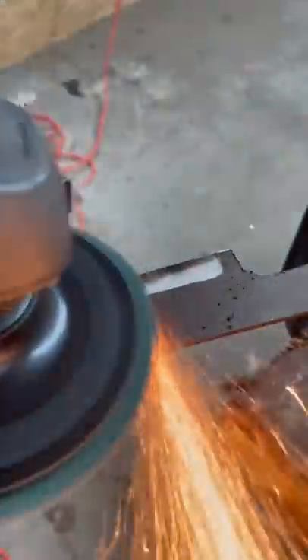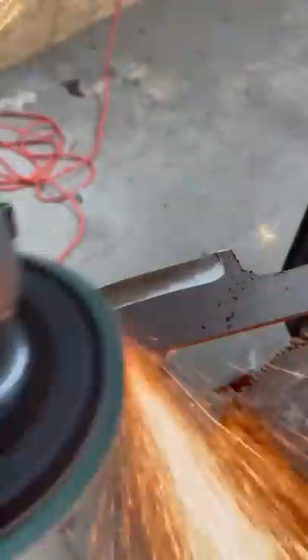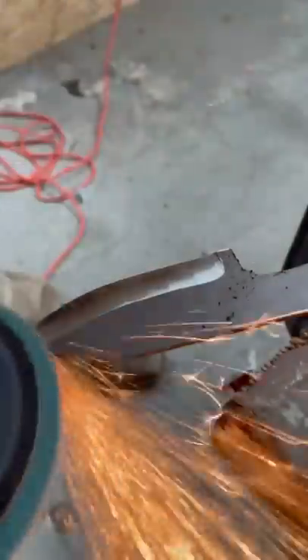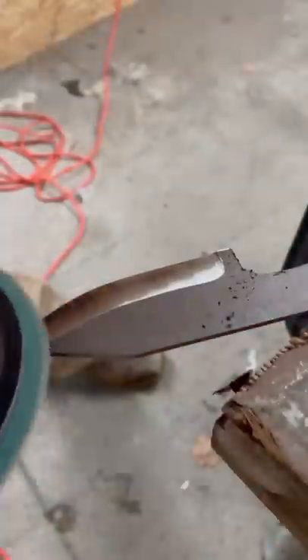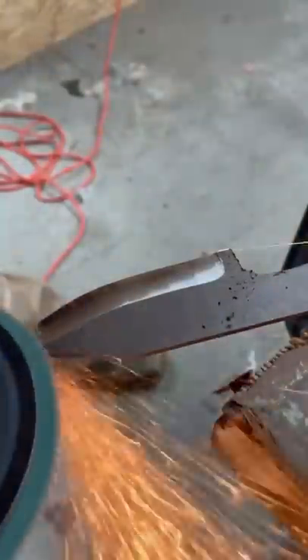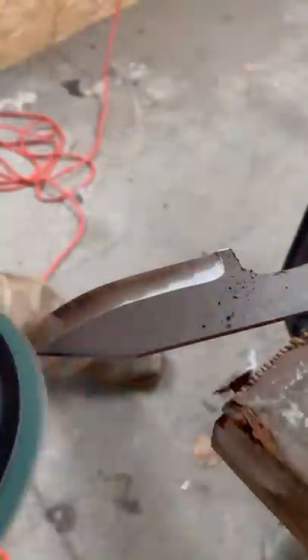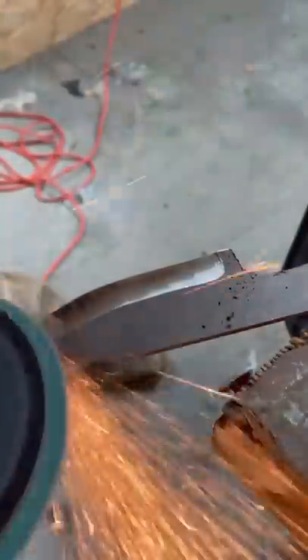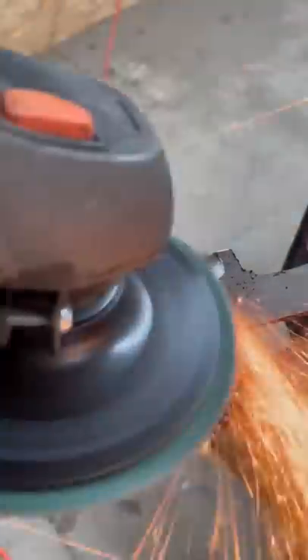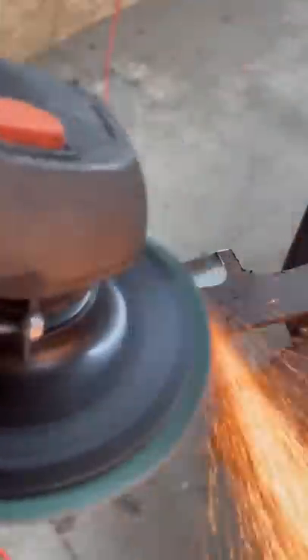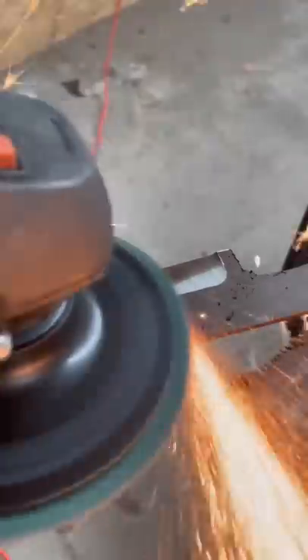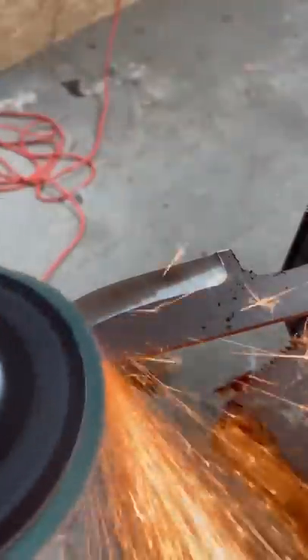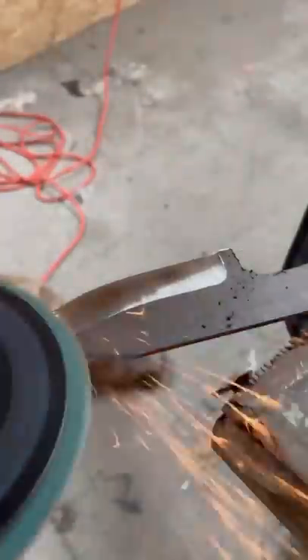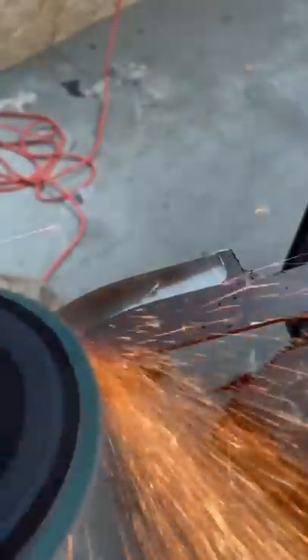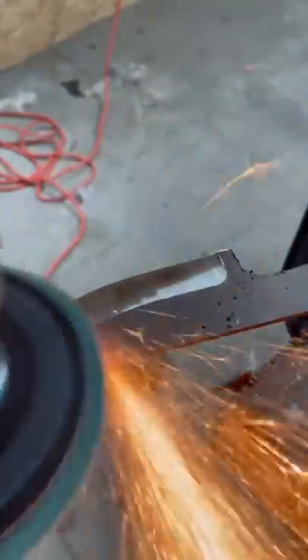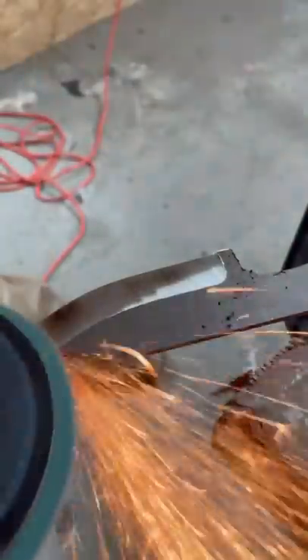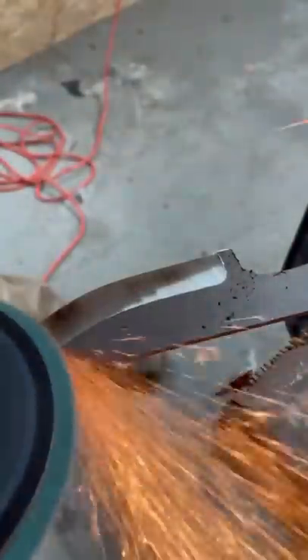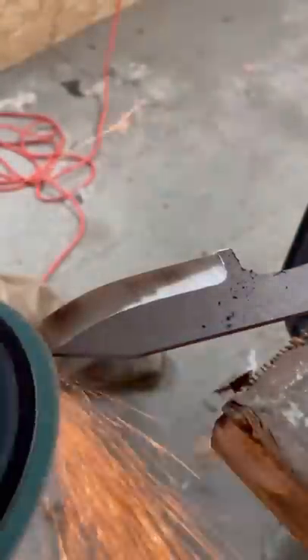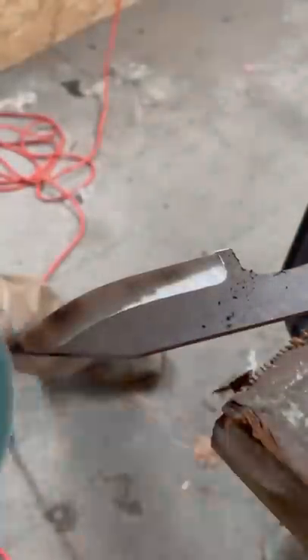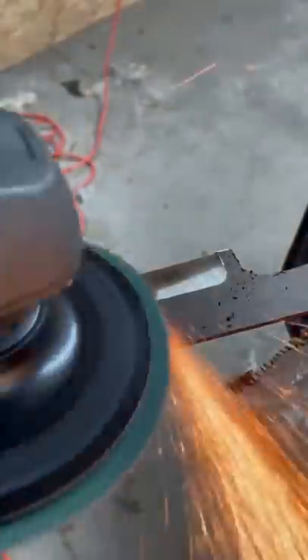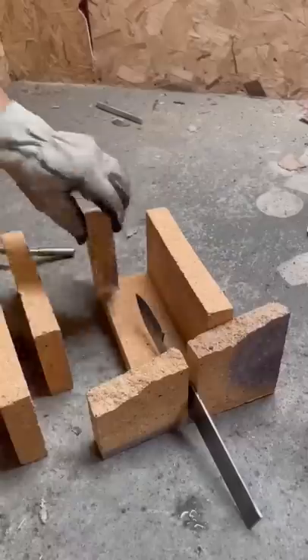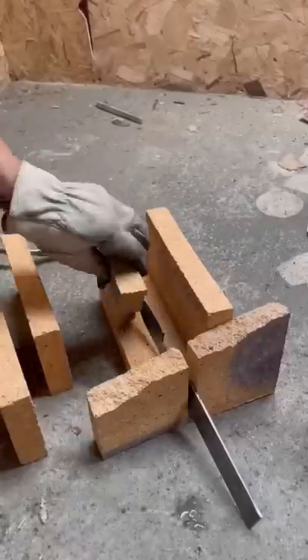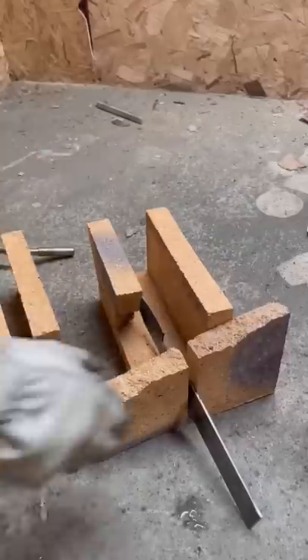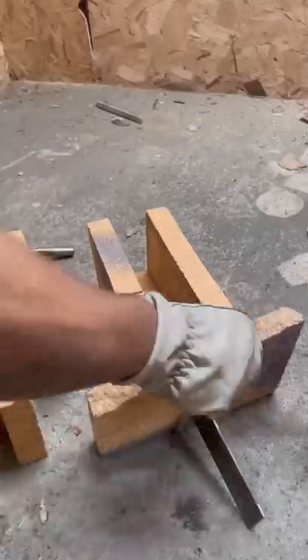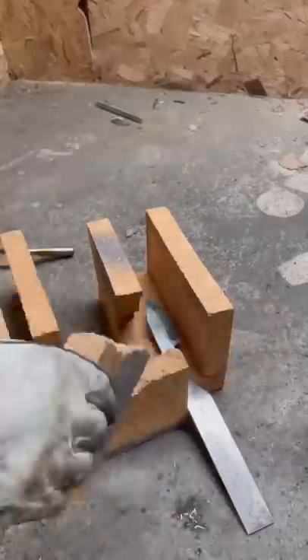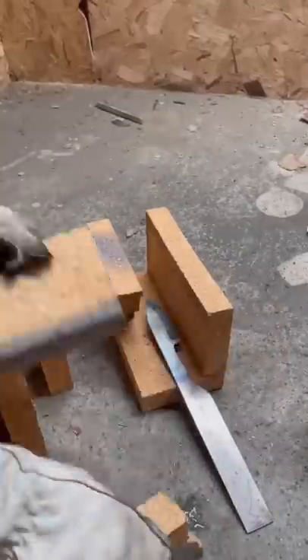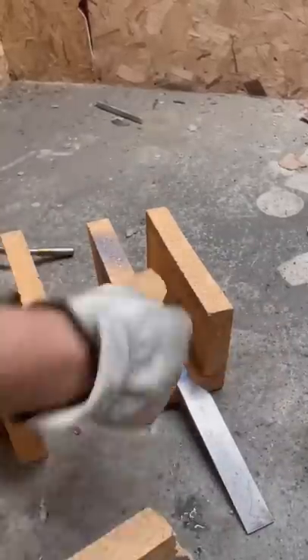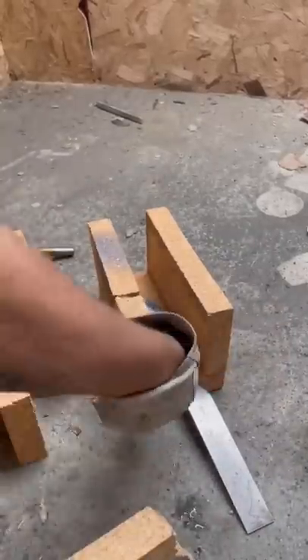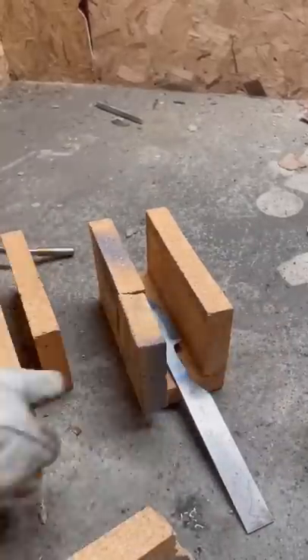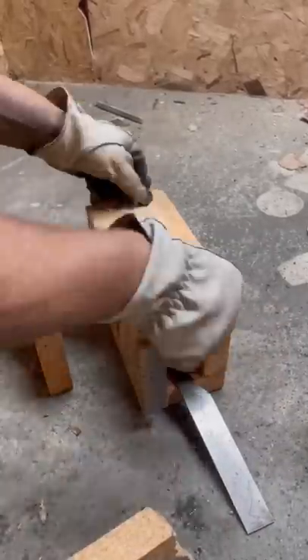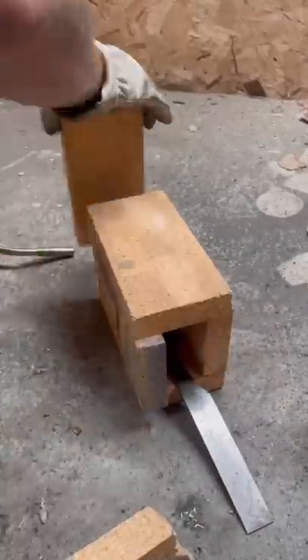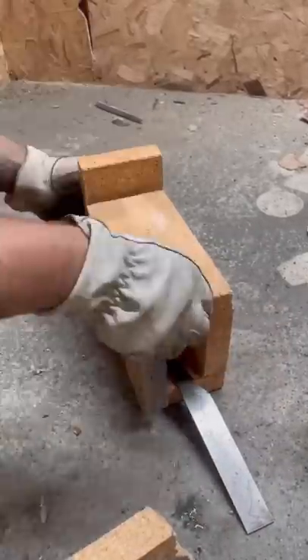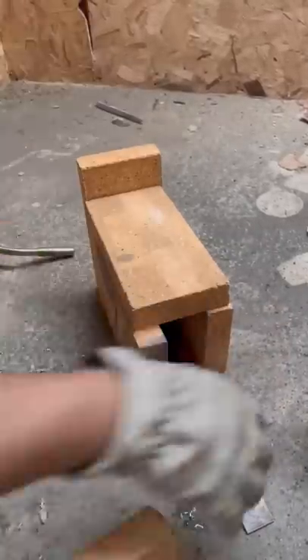I grind my bevels evenly on both sides using a 24-grit sanding disc. I build a forge out of fire brick so I can retain the heat from the propane torch.